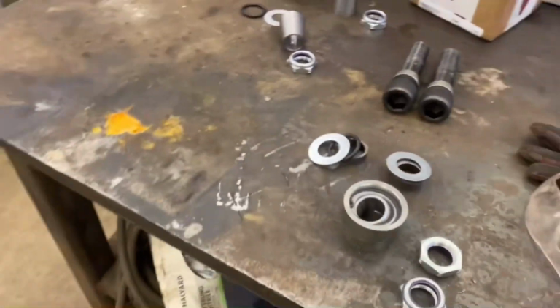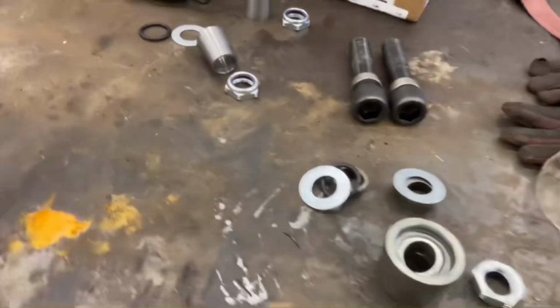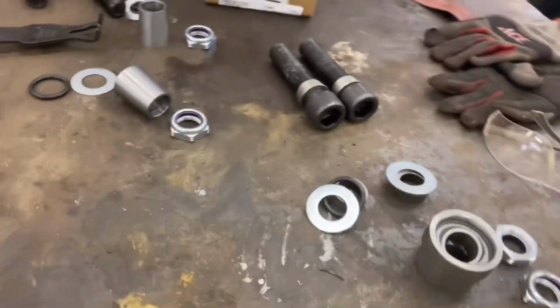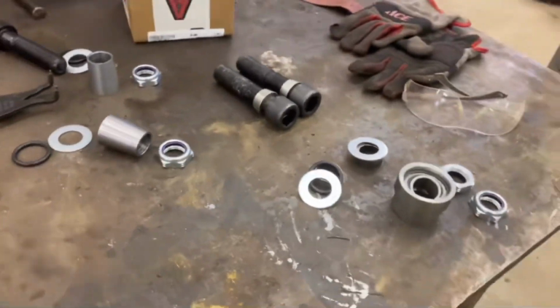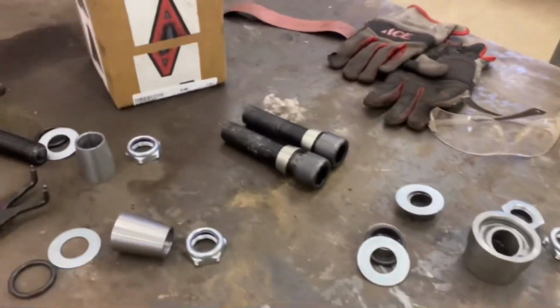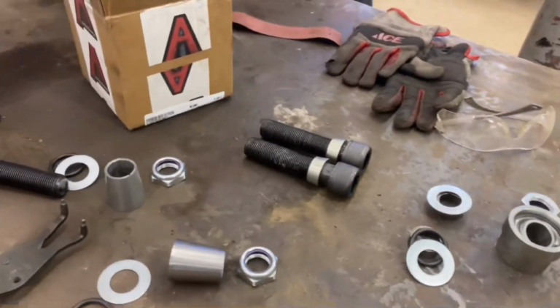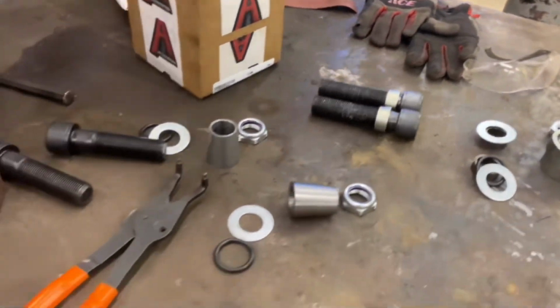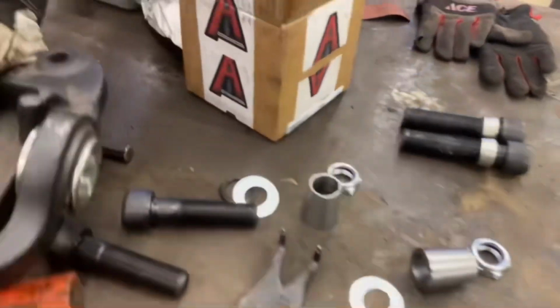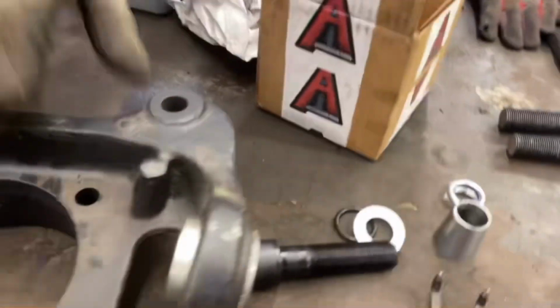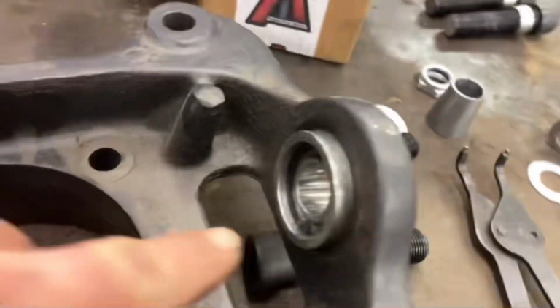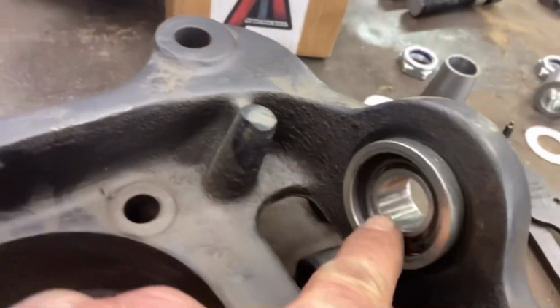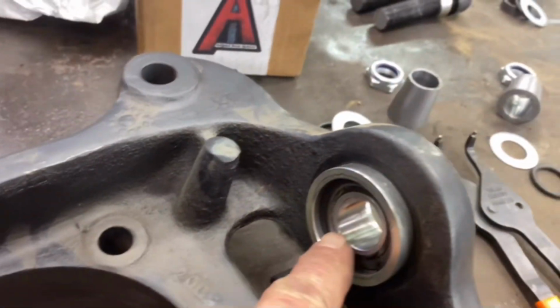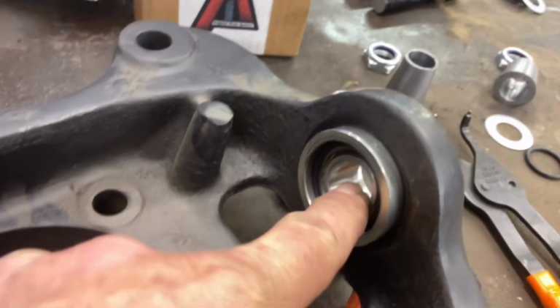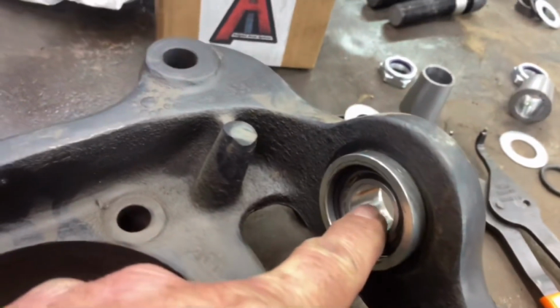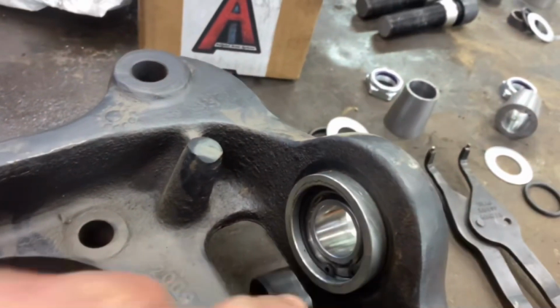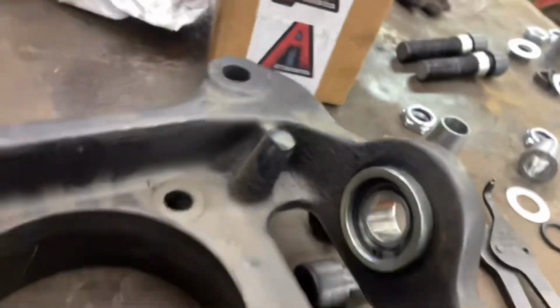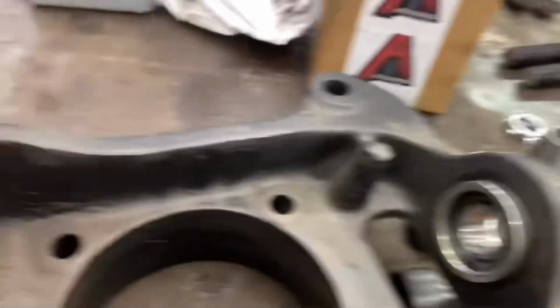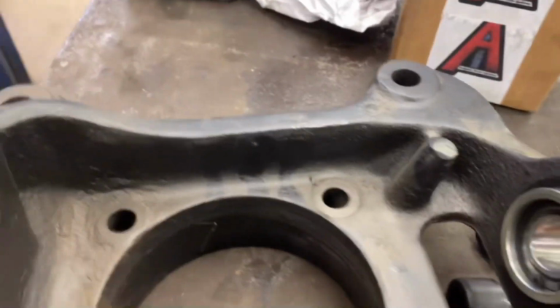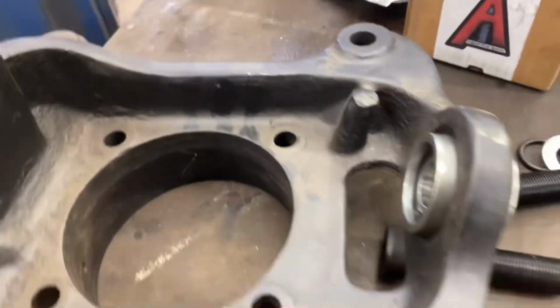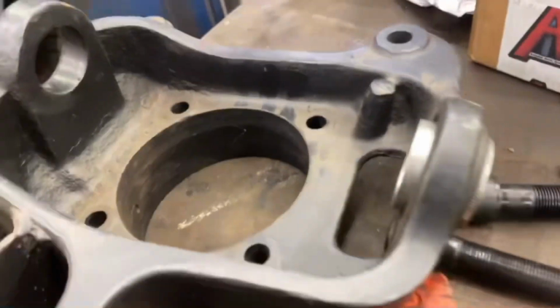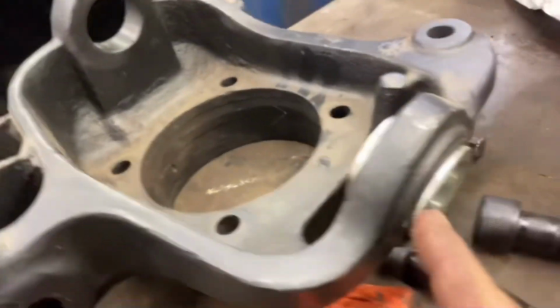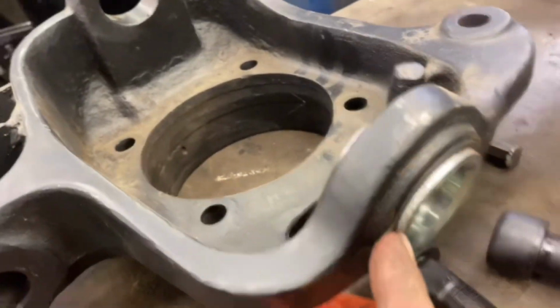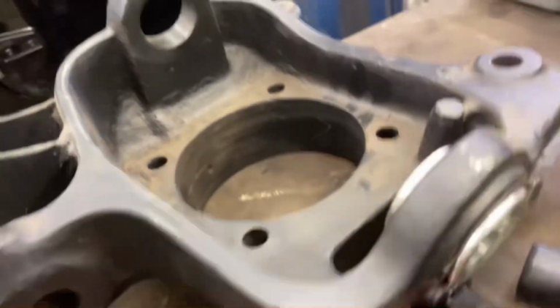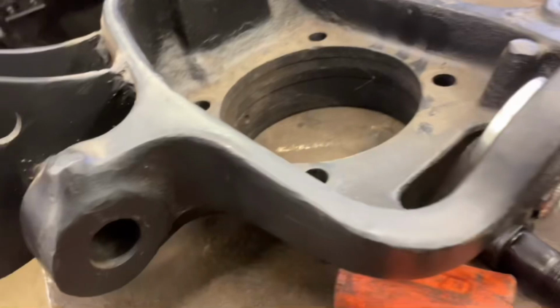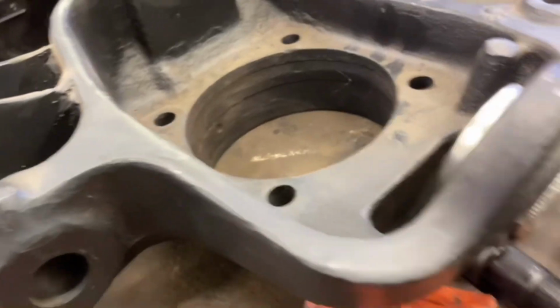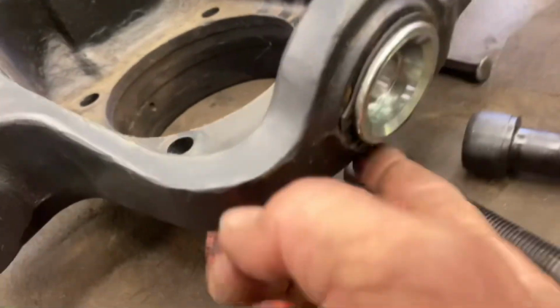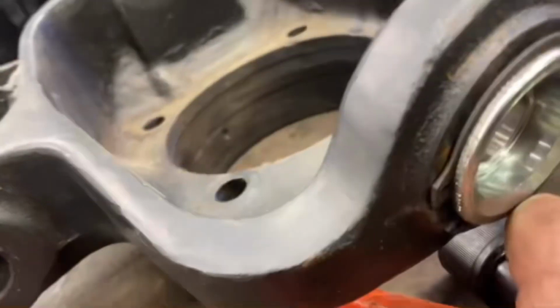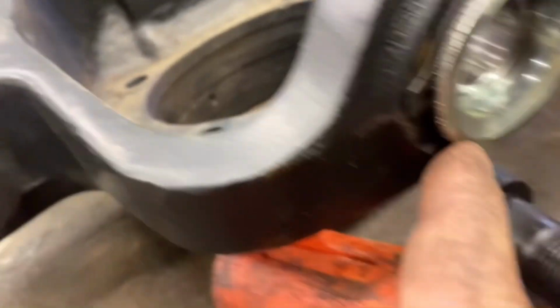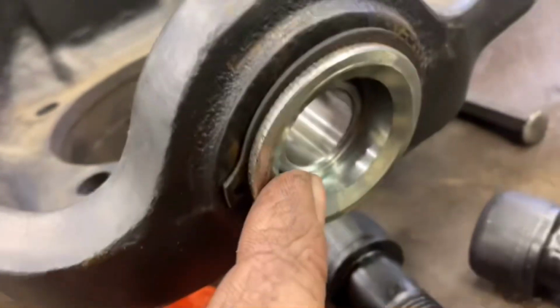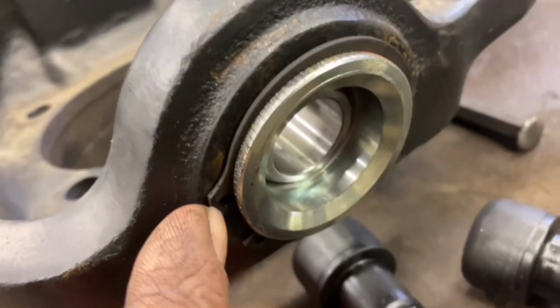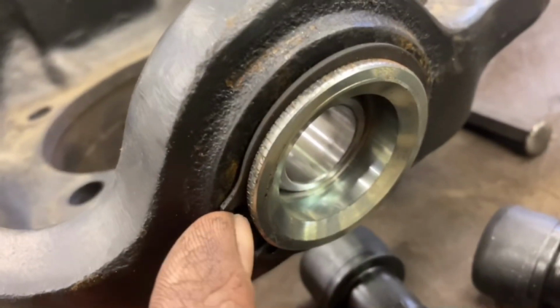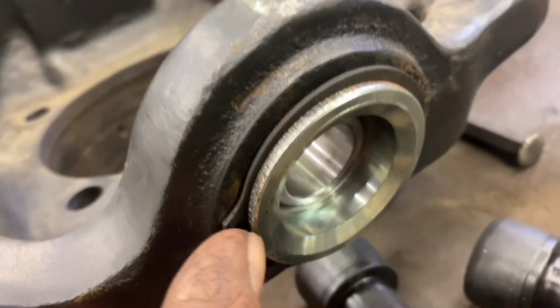Here's the rest of the kit — all the hardware. The lower ball joint delete is already pressed in there; it takes a big snap ring on the bottom.